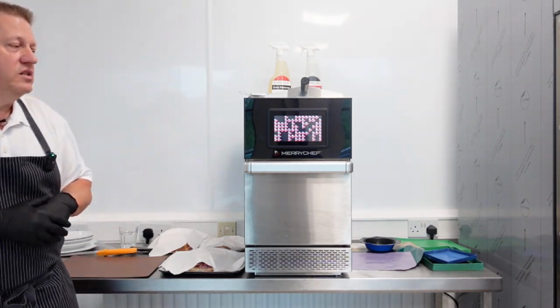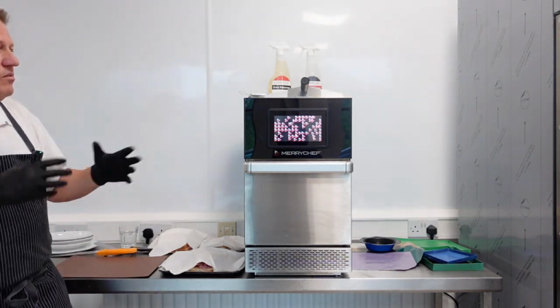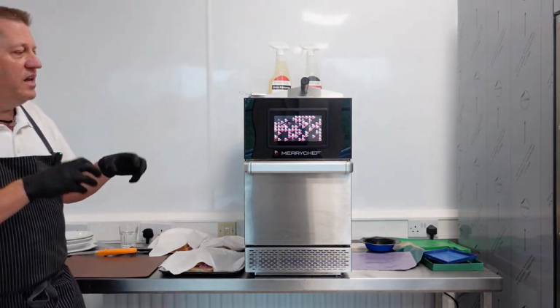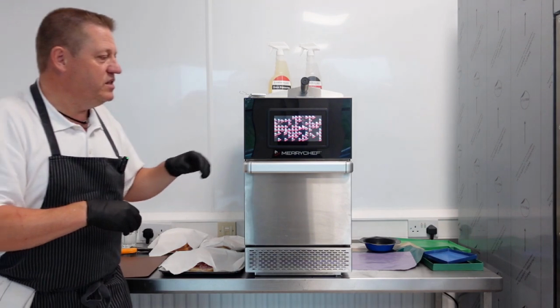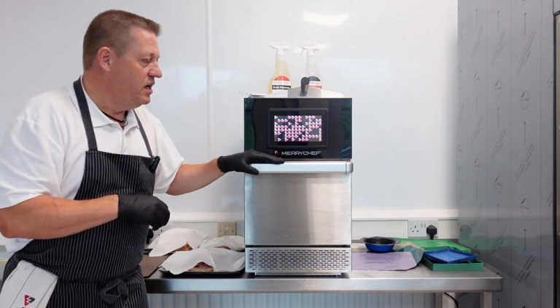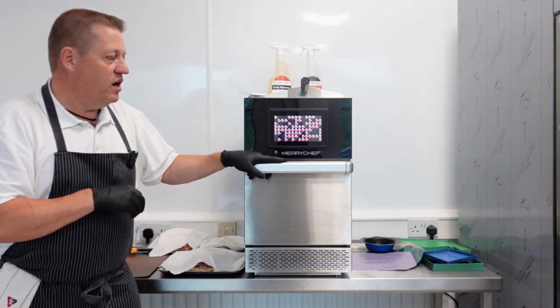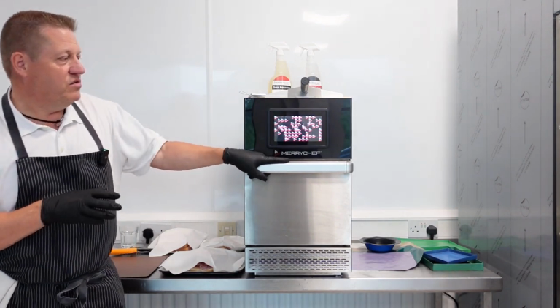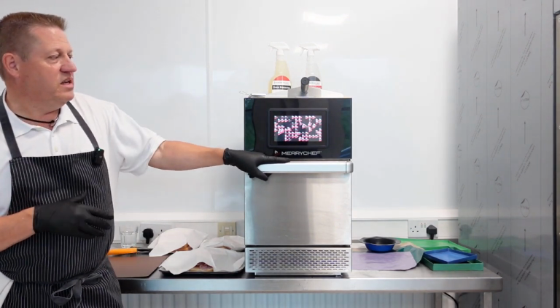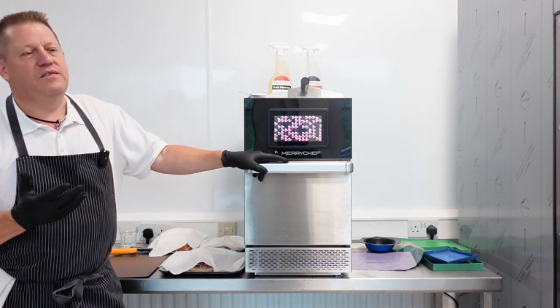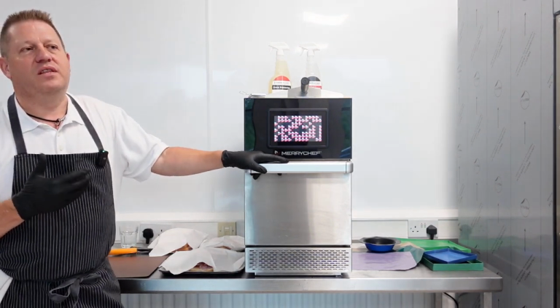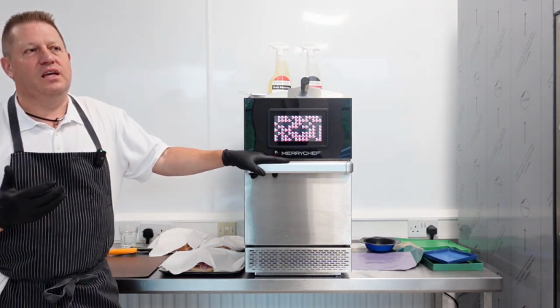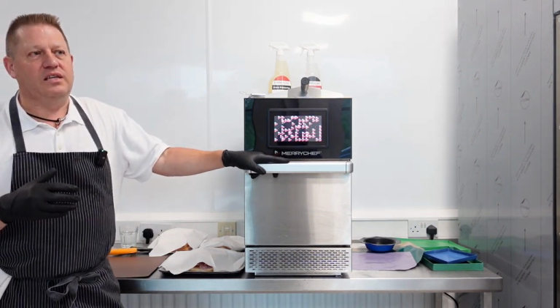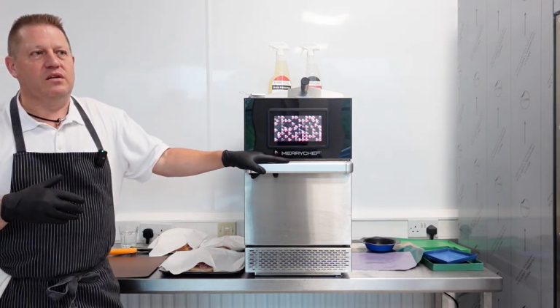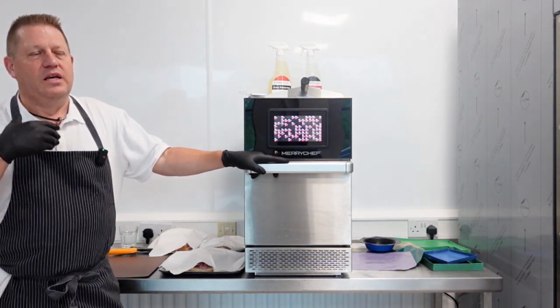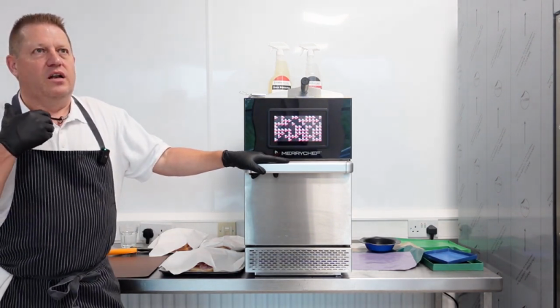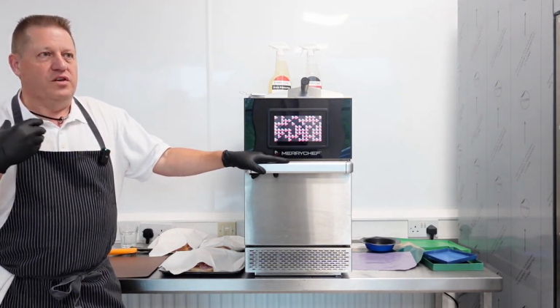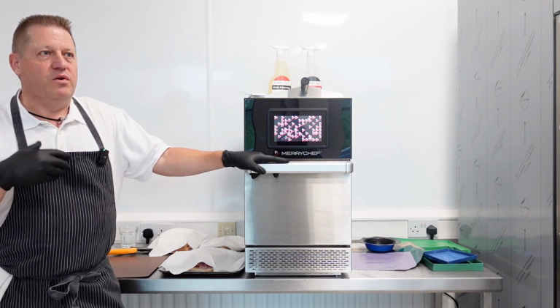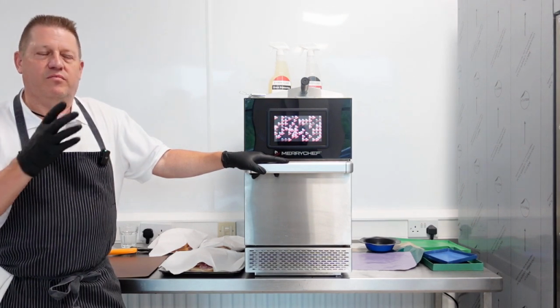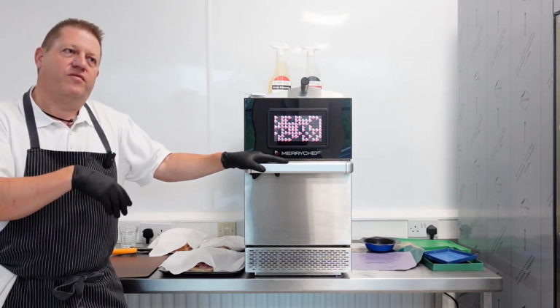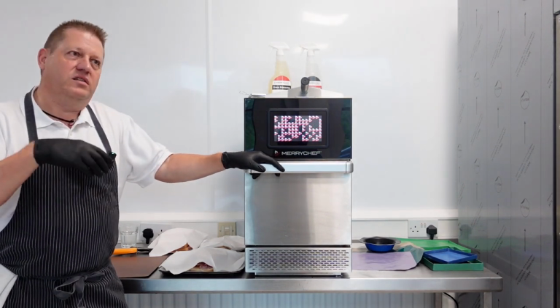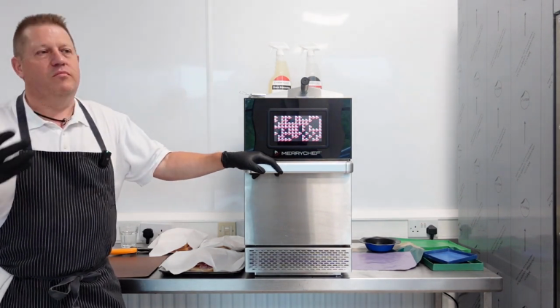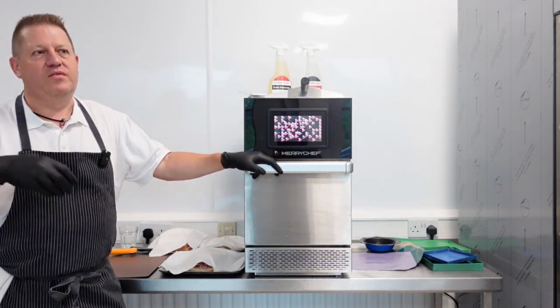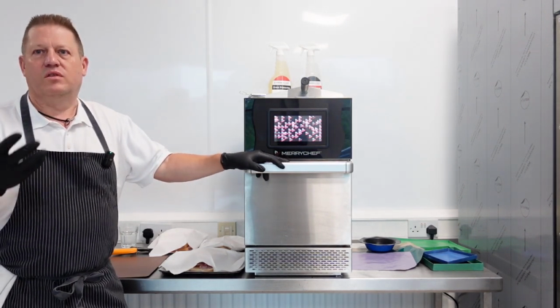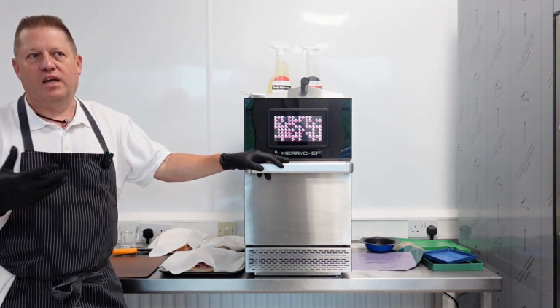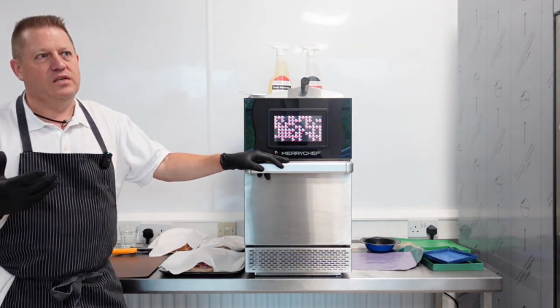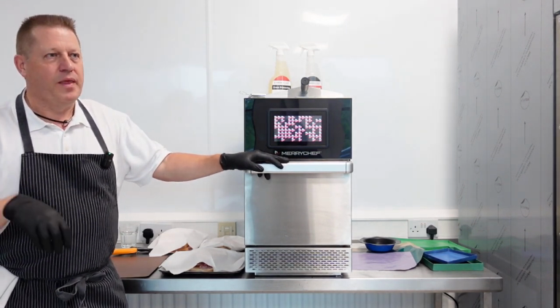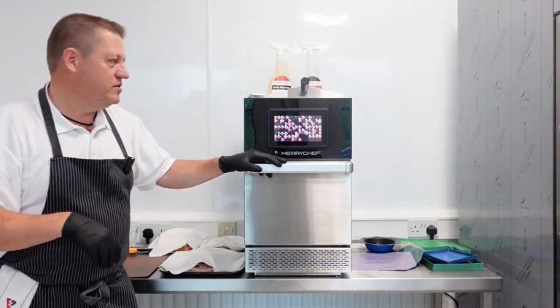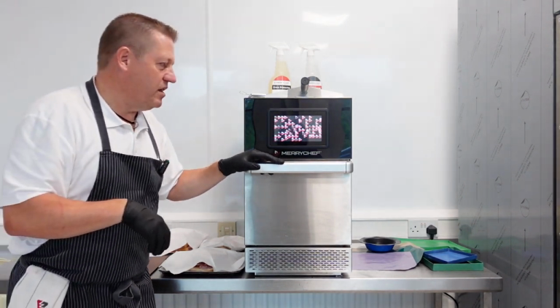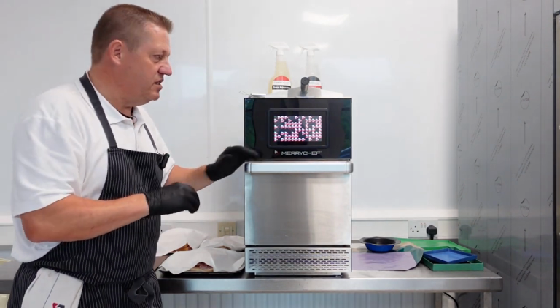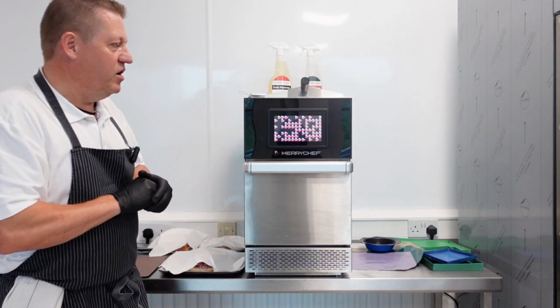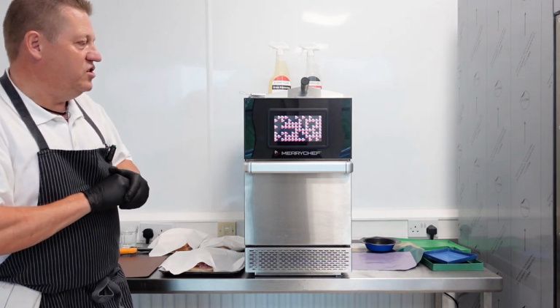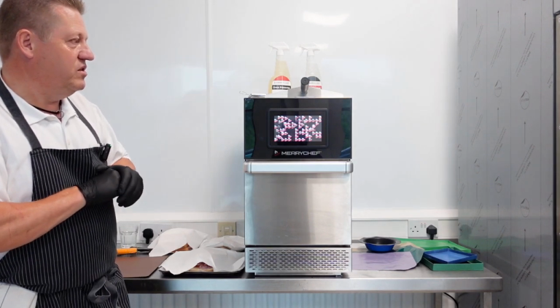It's all about the connectivity across the range, and it is for everything these days - a lot of our new equipment, whether it be our fryers and our combi ovens, everything's going to be connectivity just to make things easier for the end user.